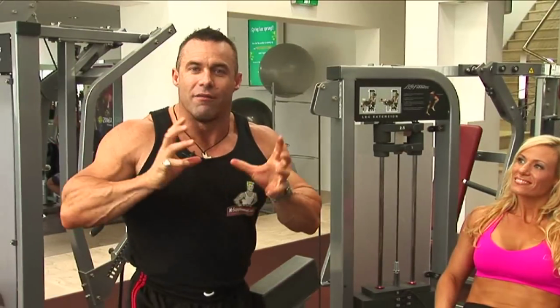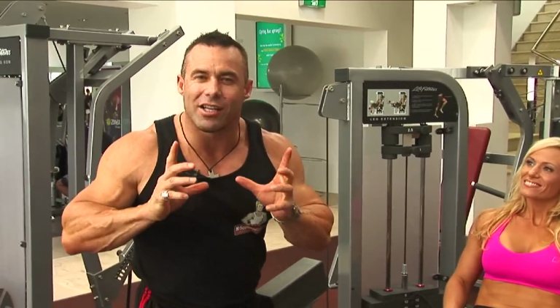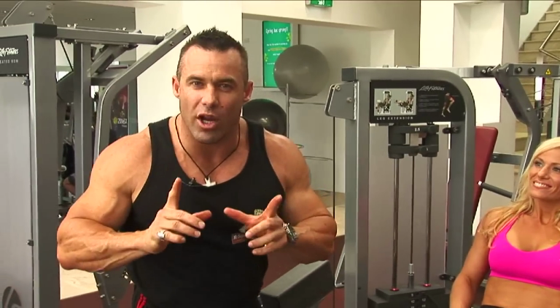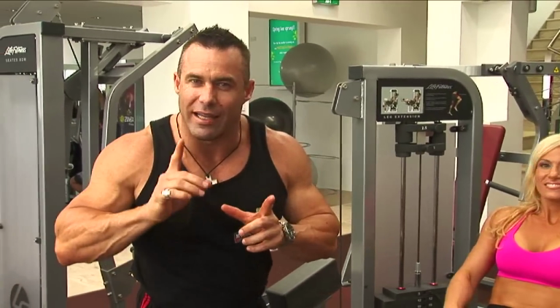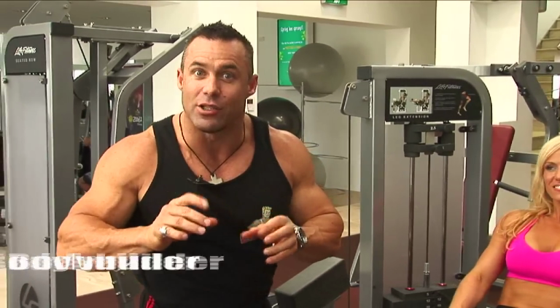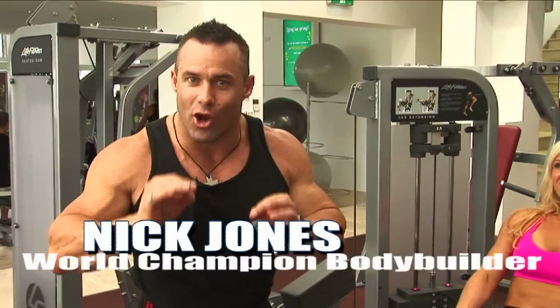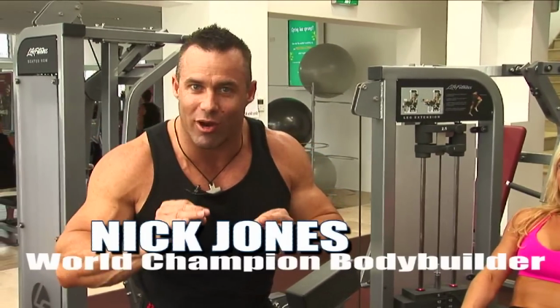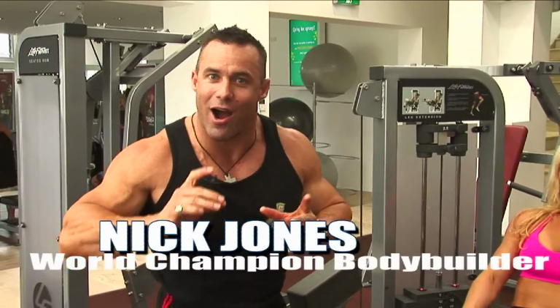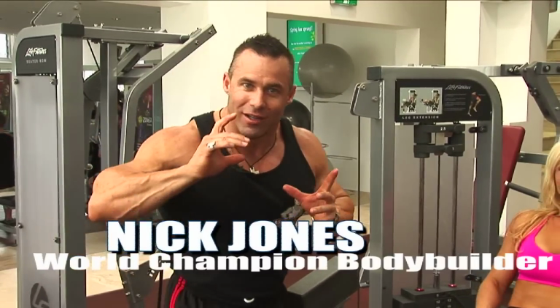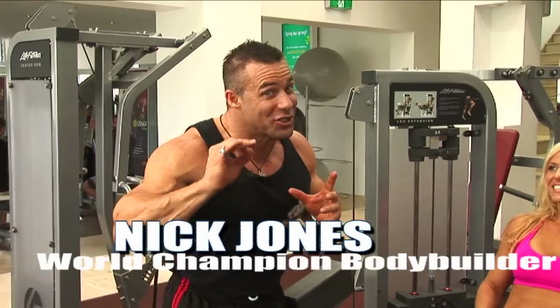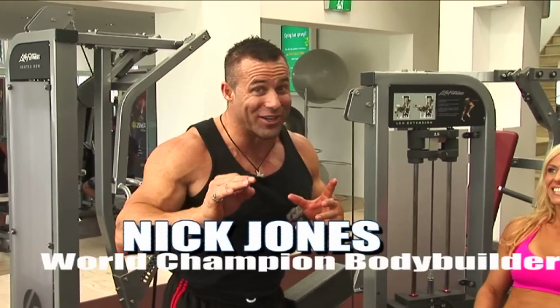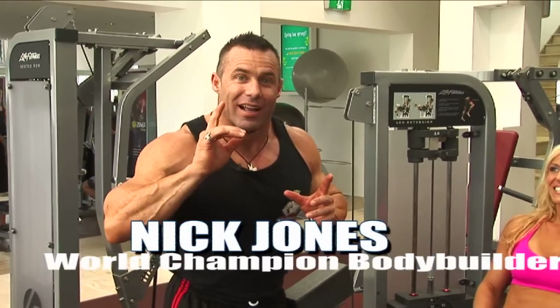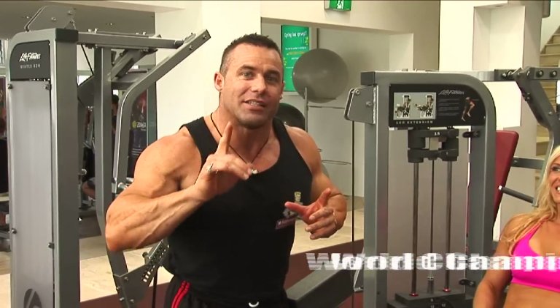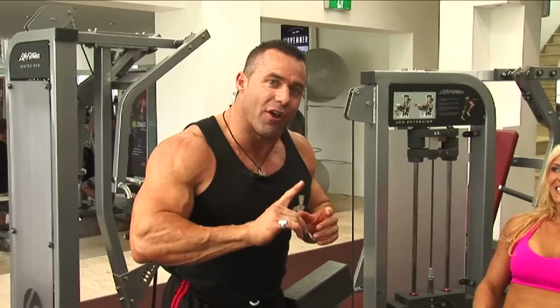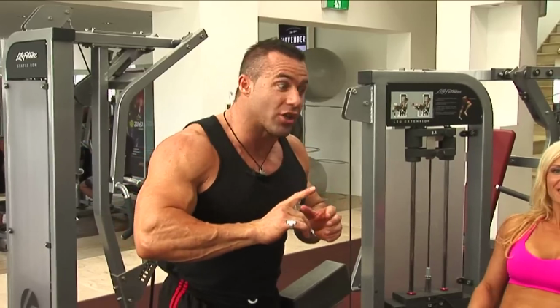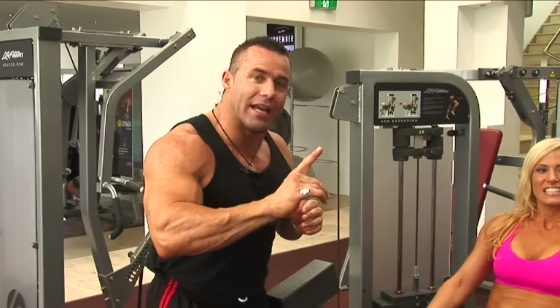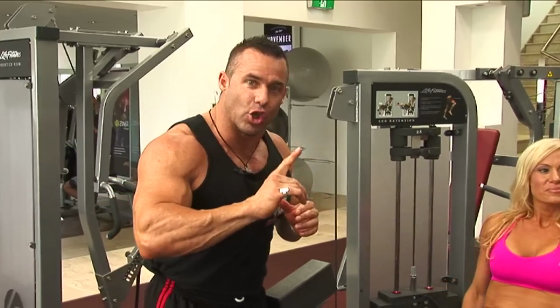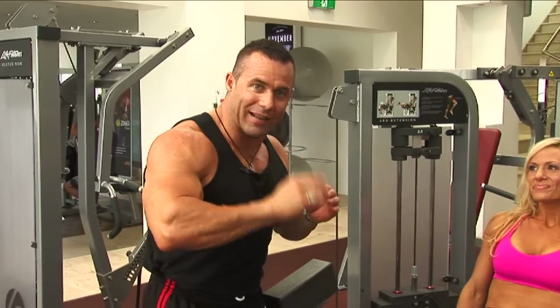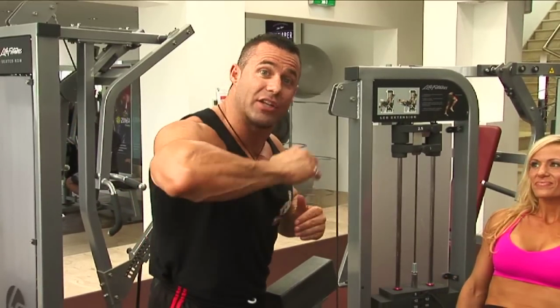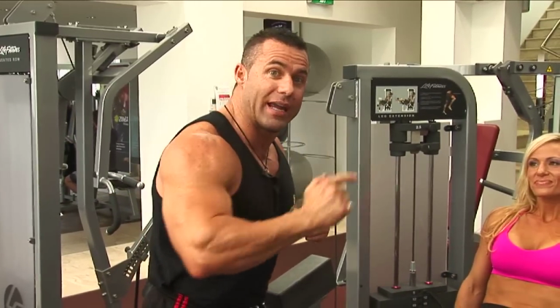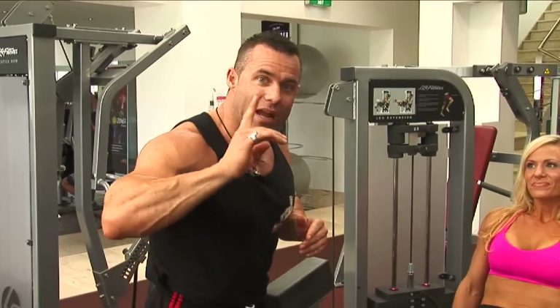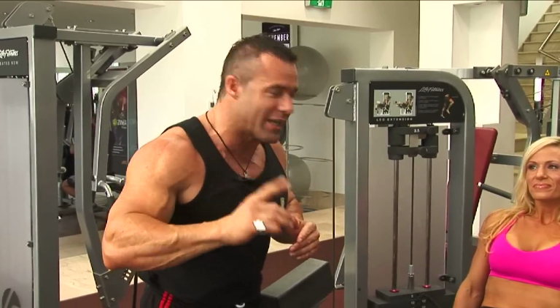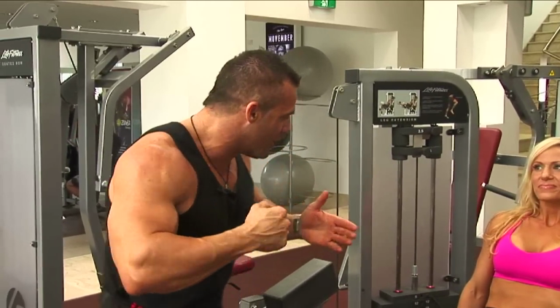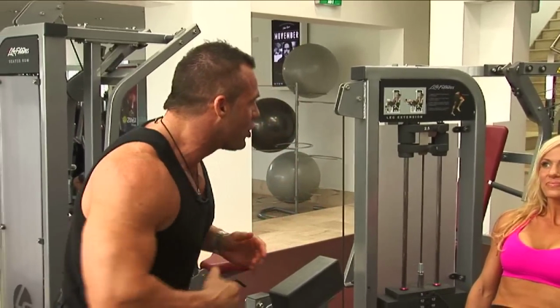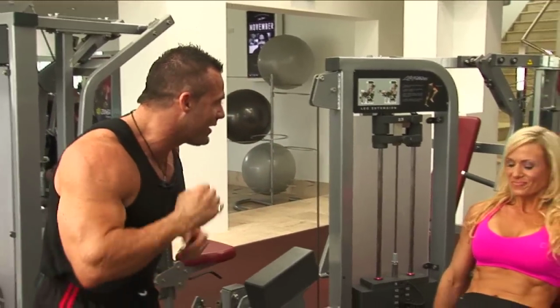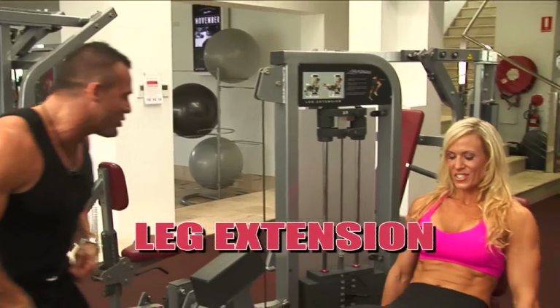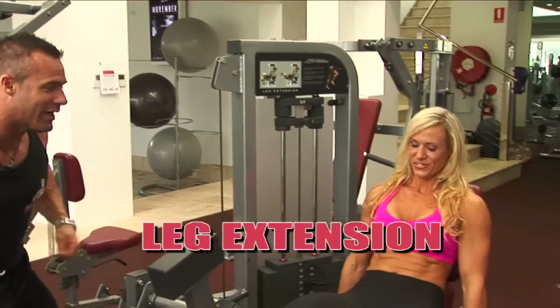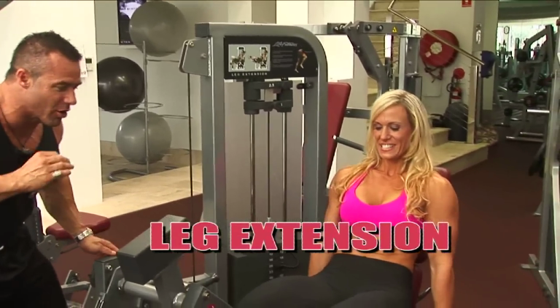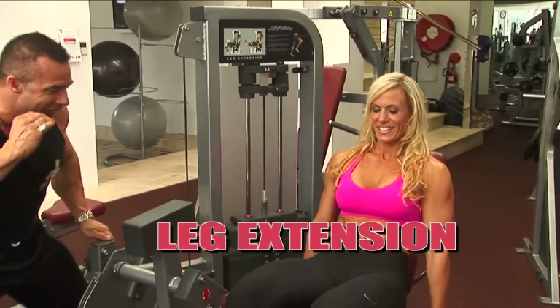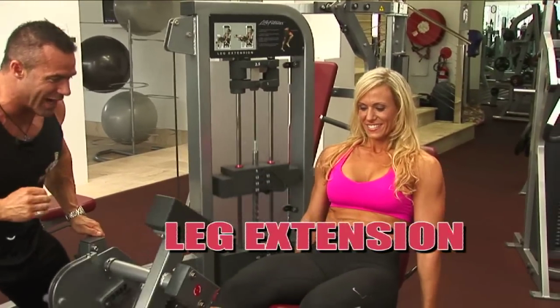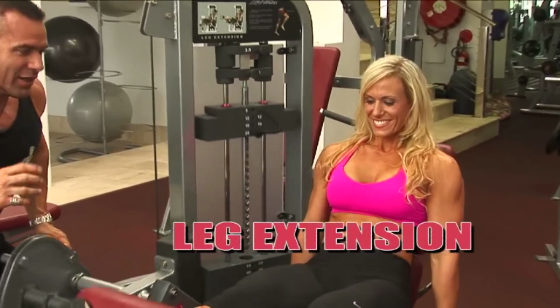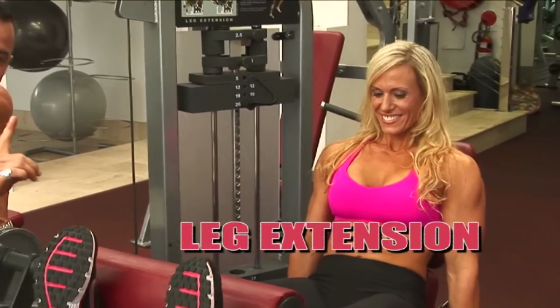Advanced leg workout with Jodine McGregor, our figure champion. This is the first exercise in the superset: leg extension and leg curl. Exercise number one — let's do the perfect leg extension, Jodine. Let's show them how it's done.